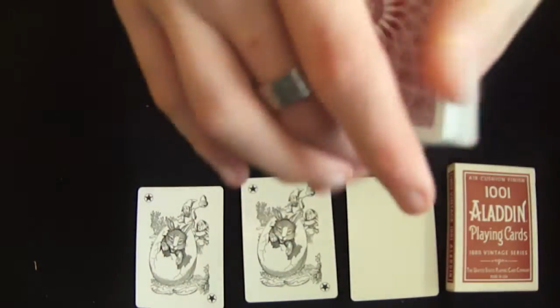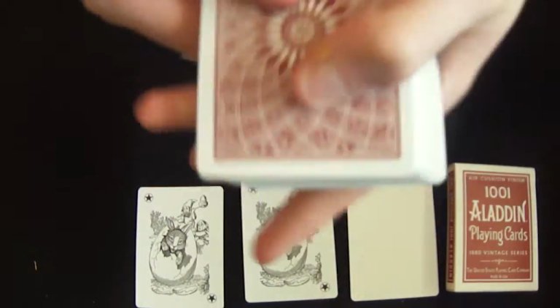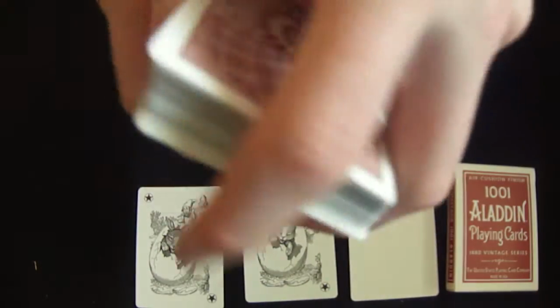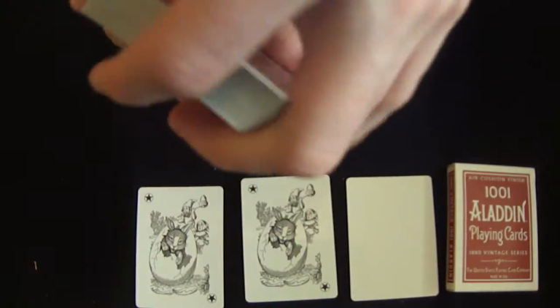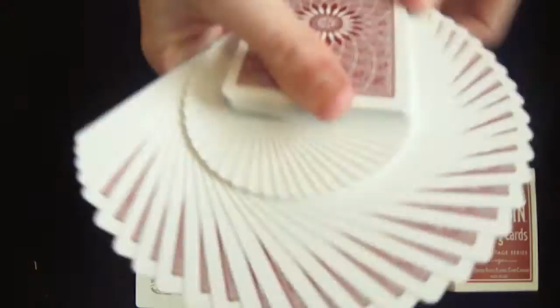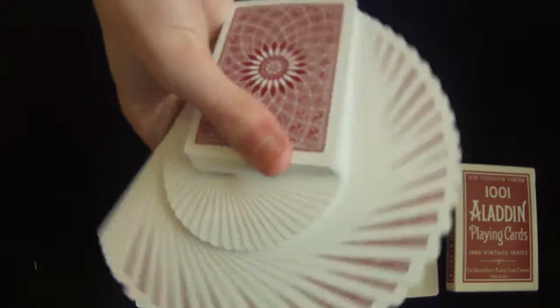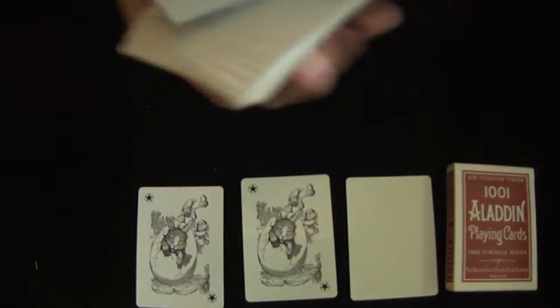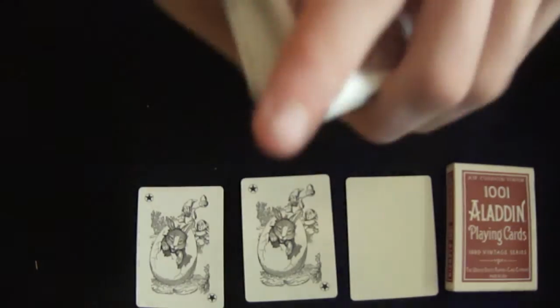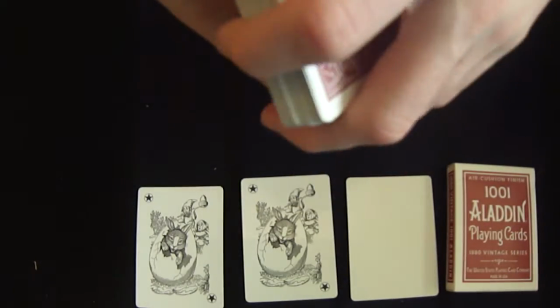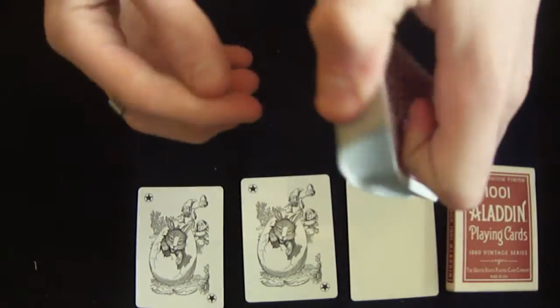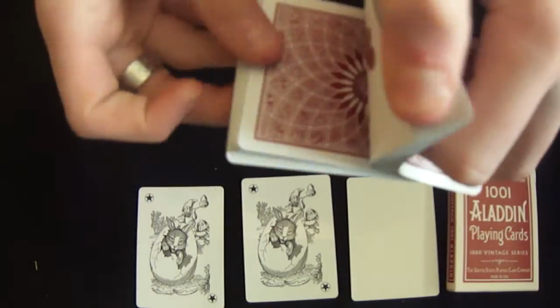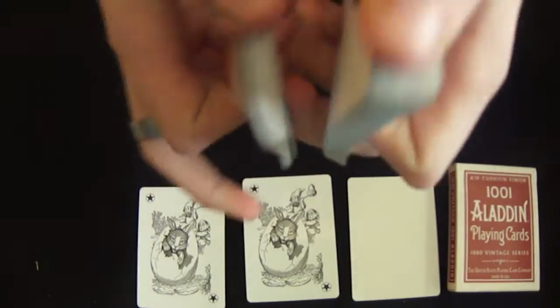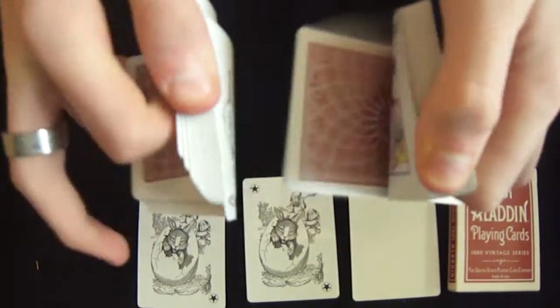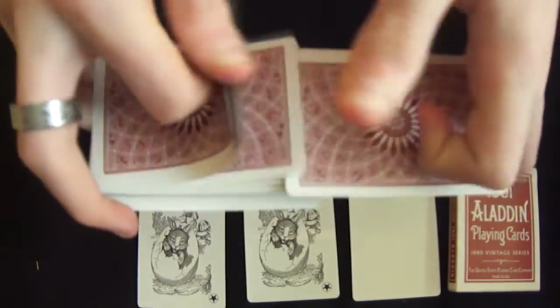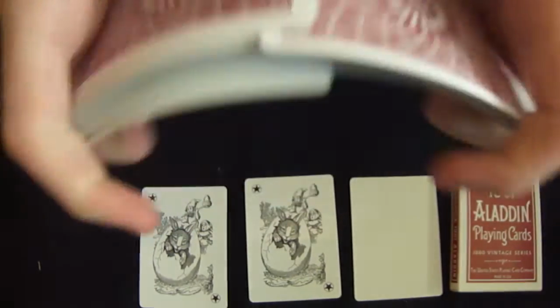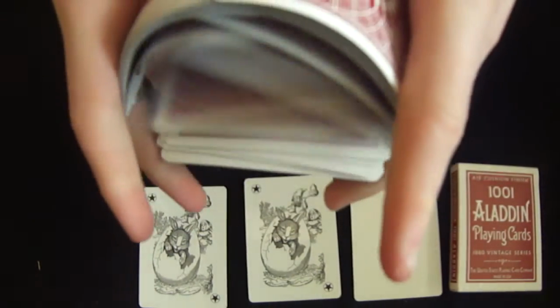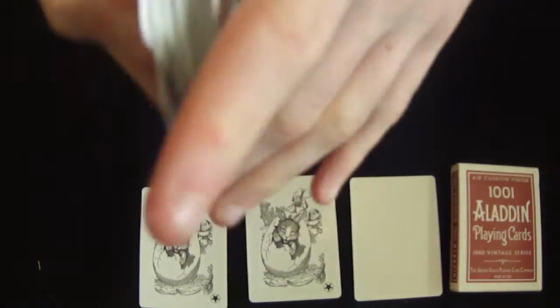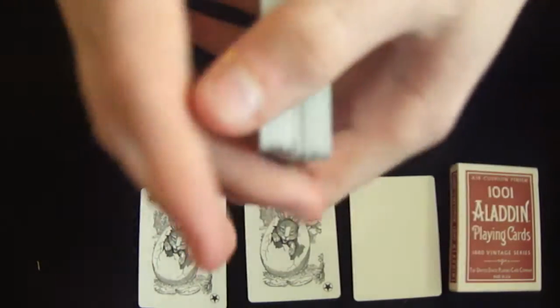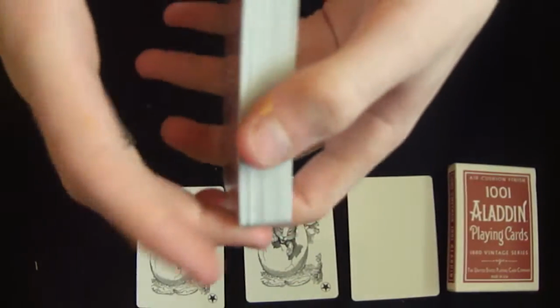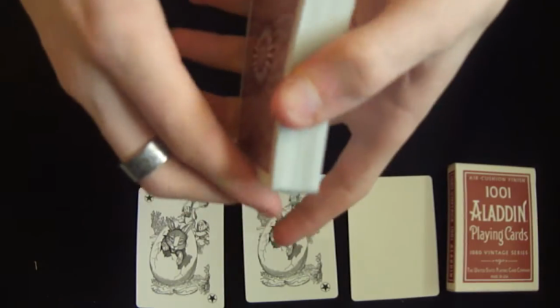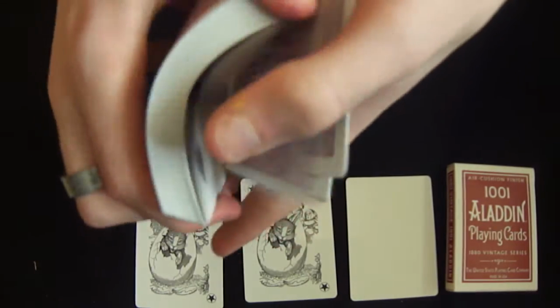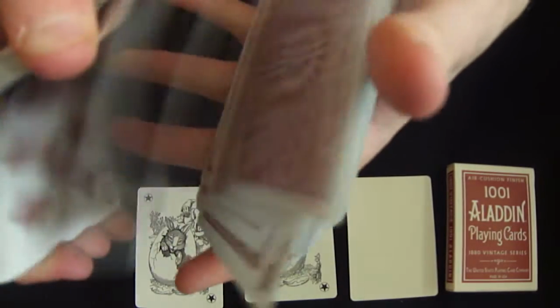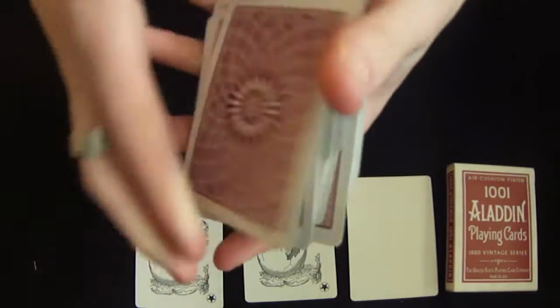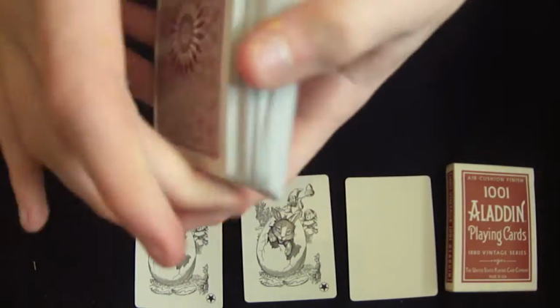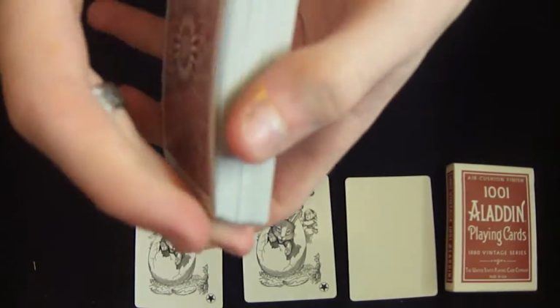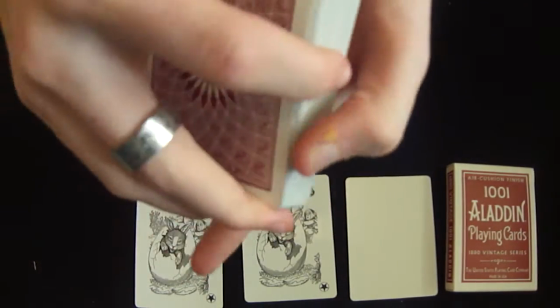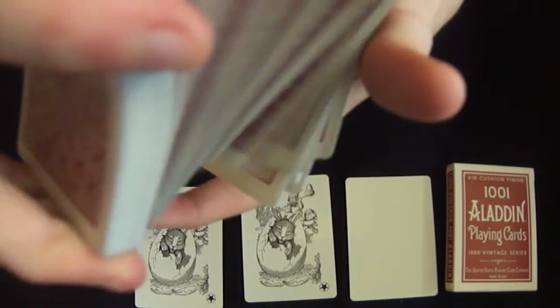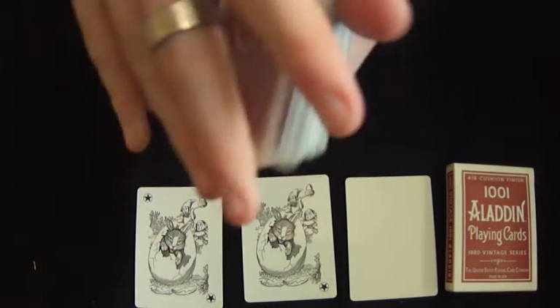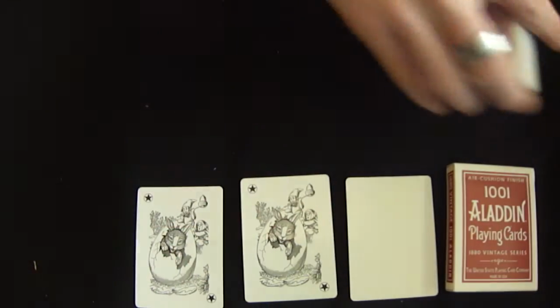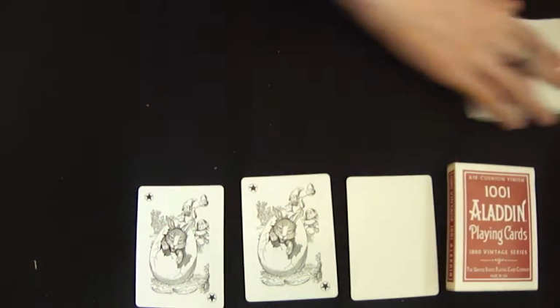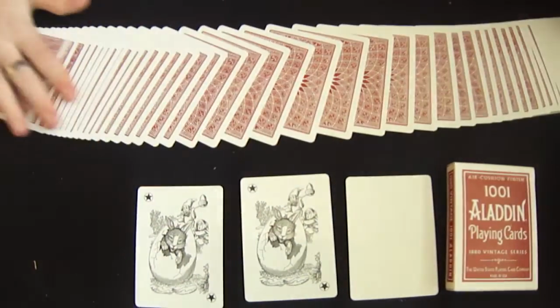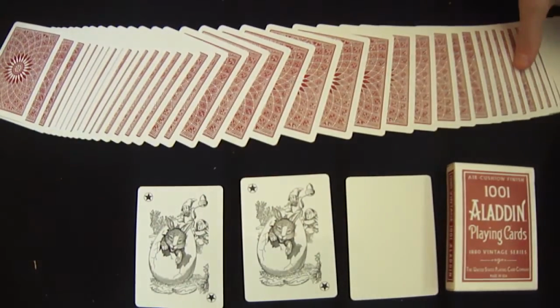How does it handle? It fans great. It riffle shuffles great. And it does everything amazingly.